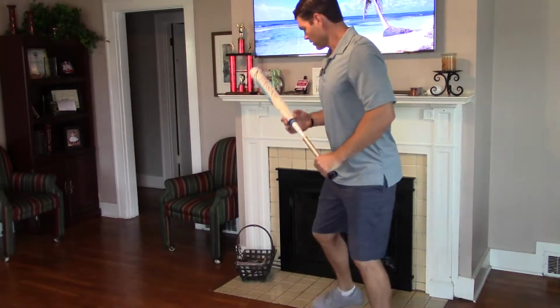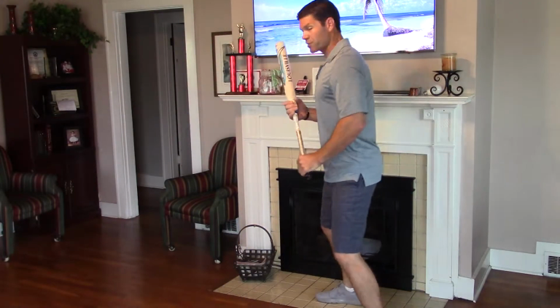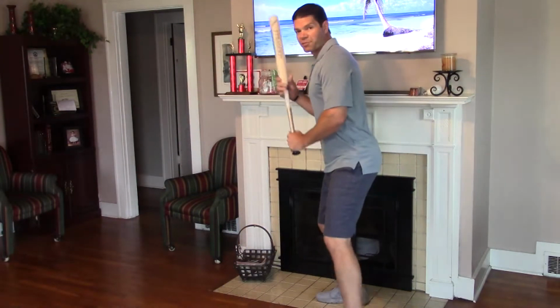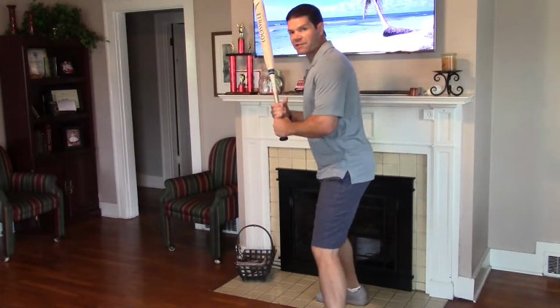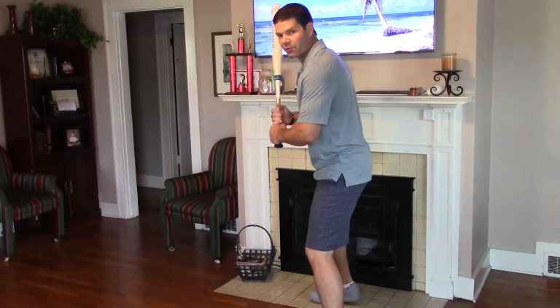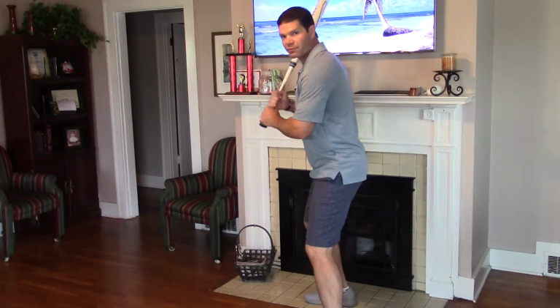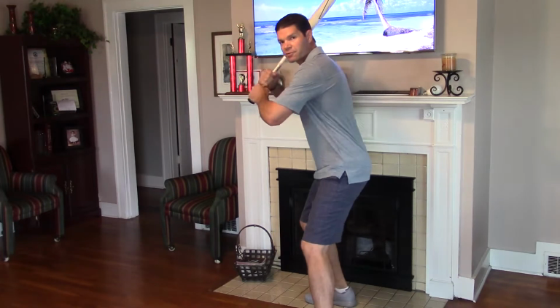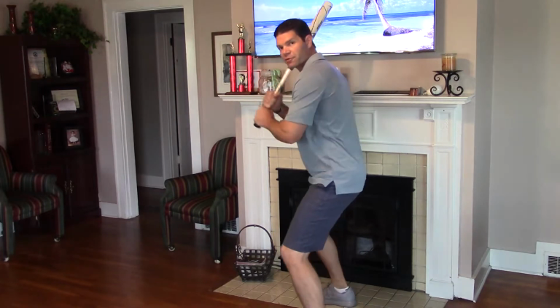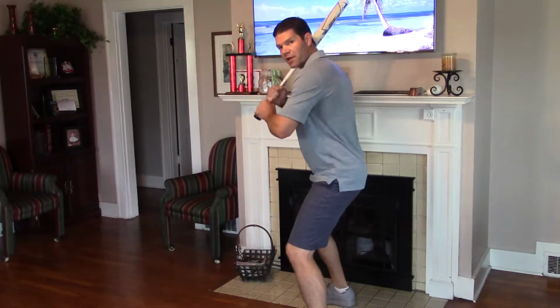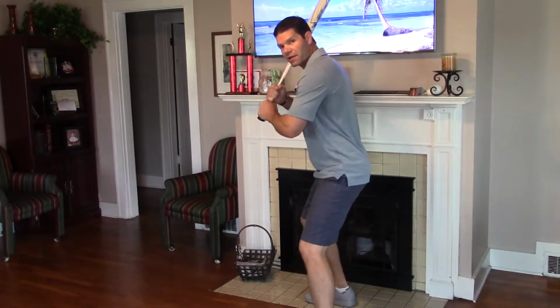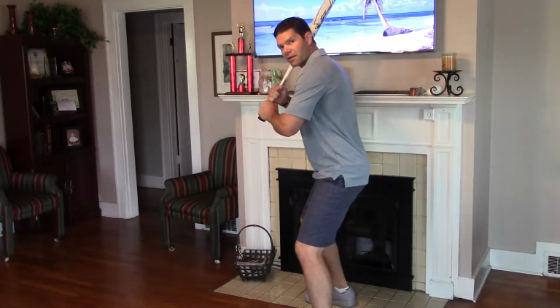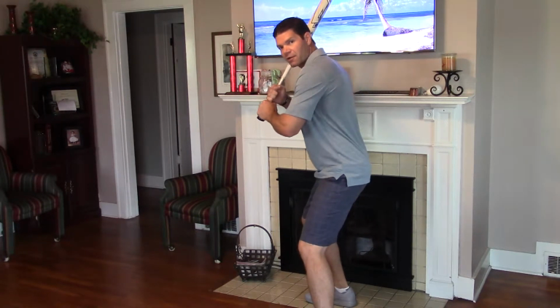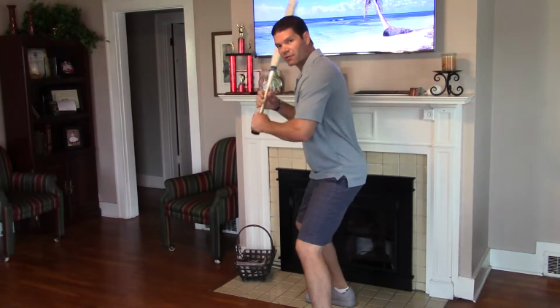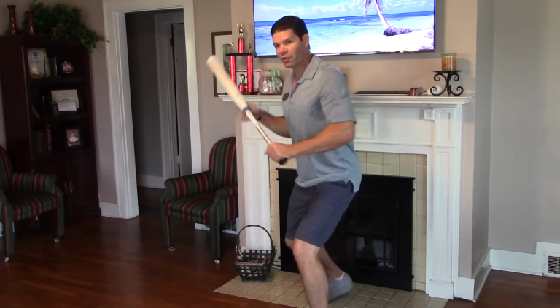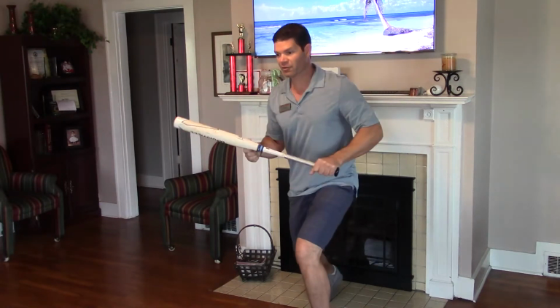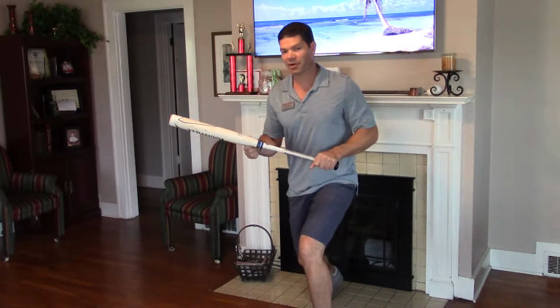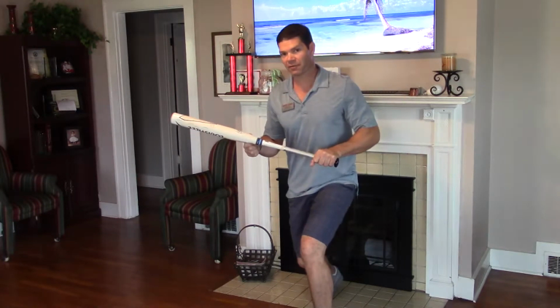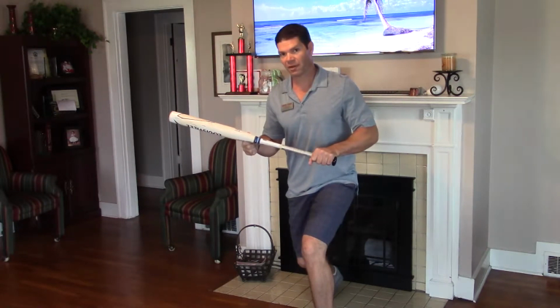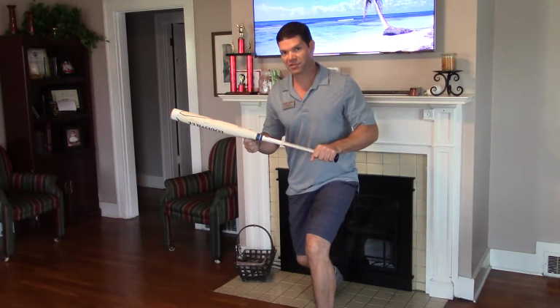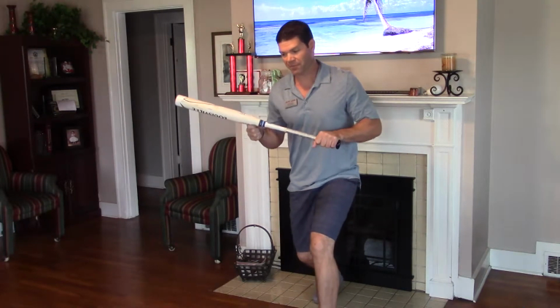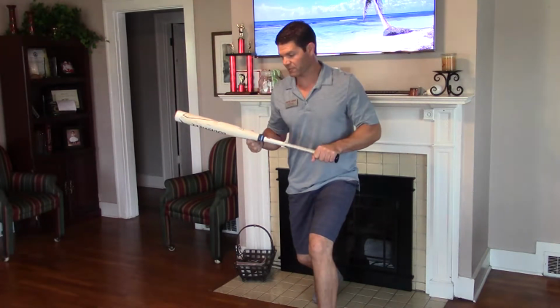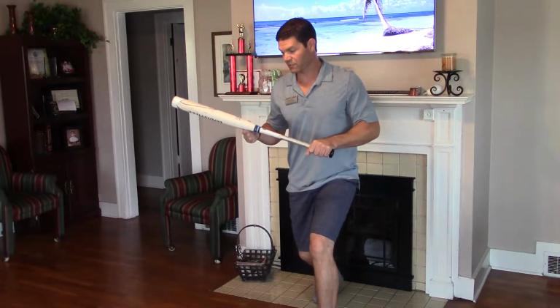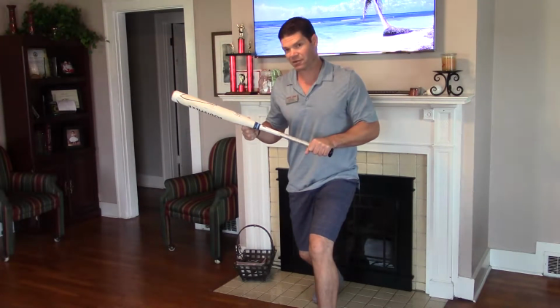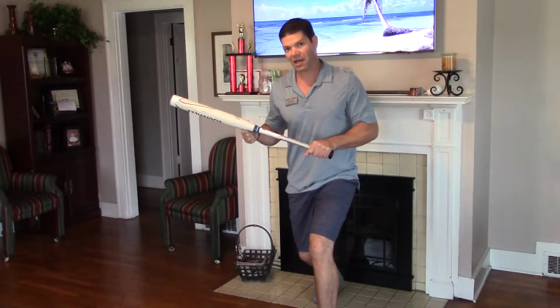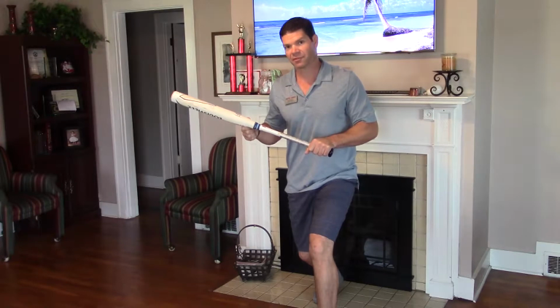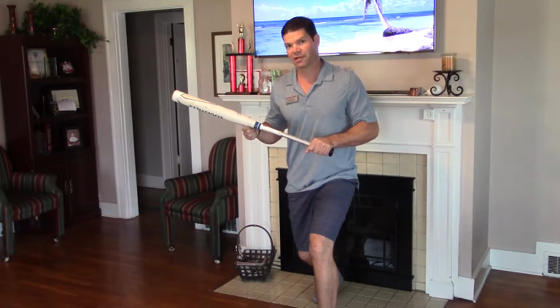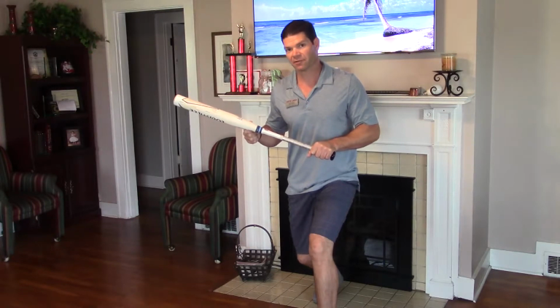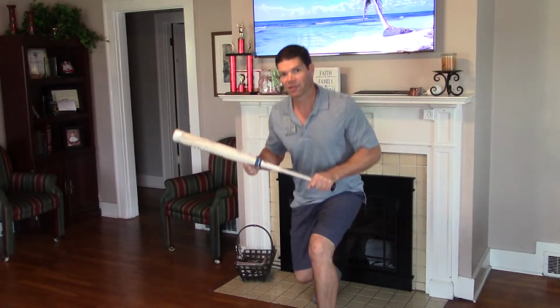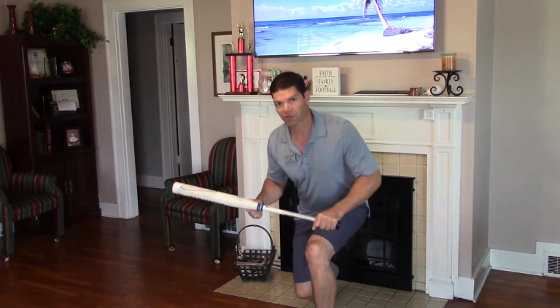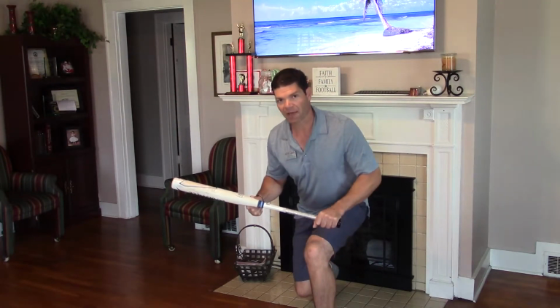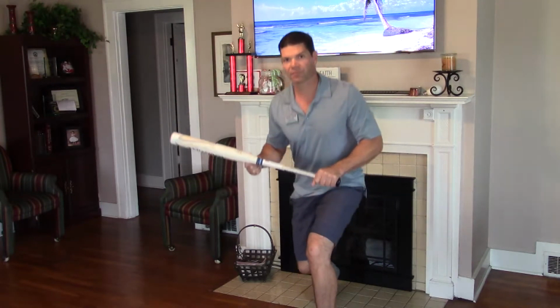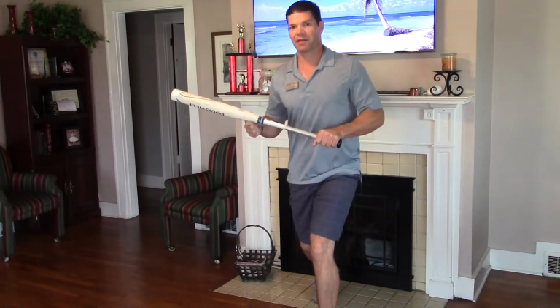So I just want you to practice going through the motions. You're ready to hit, you're going to go into the bunt. Remember, start at the top of the strike zone and go down with your body.